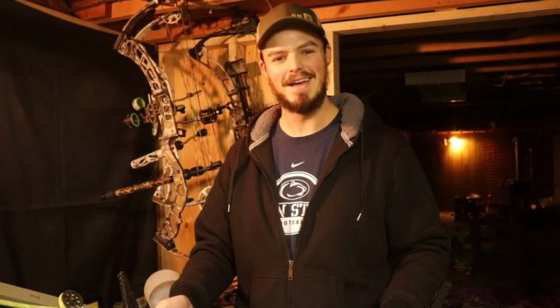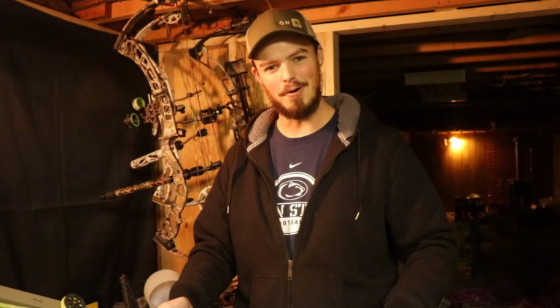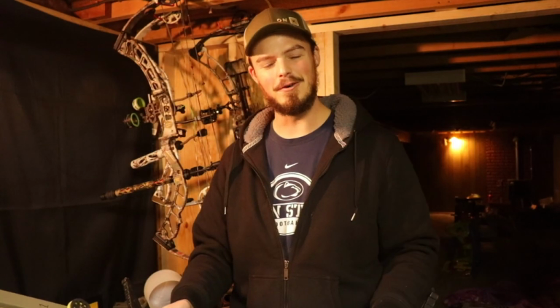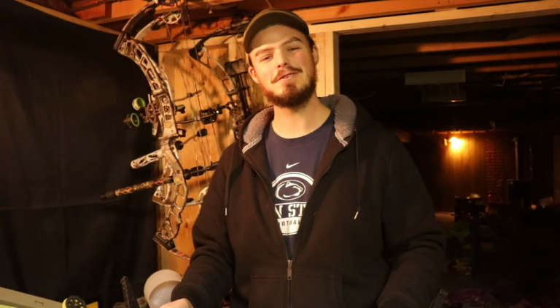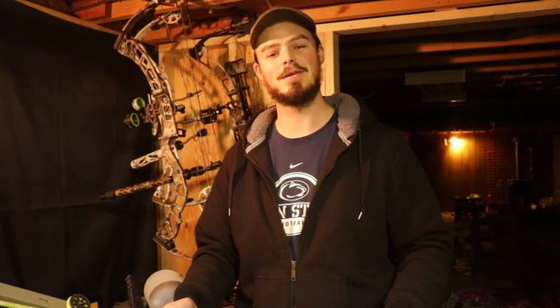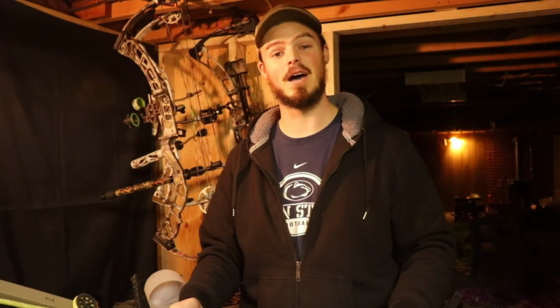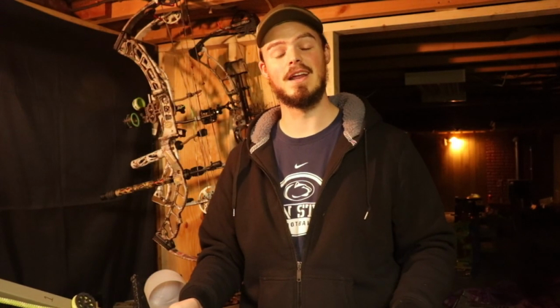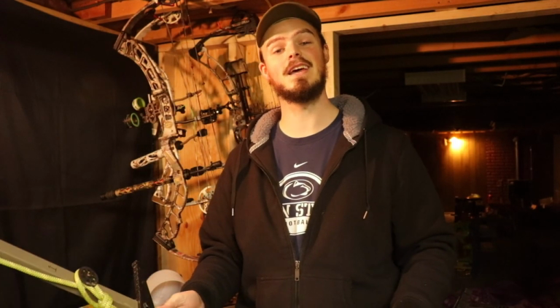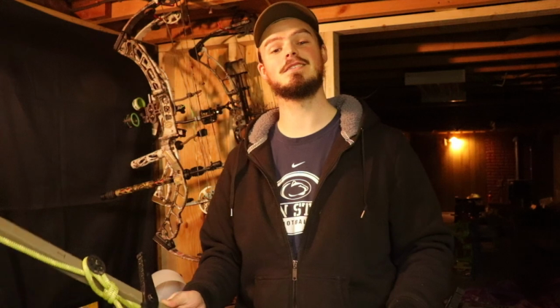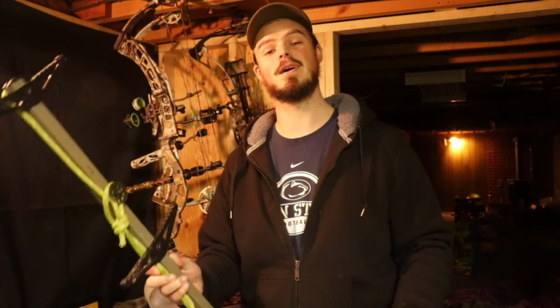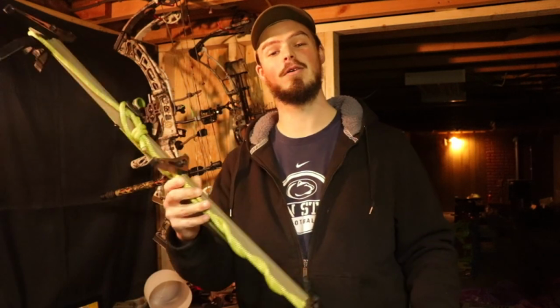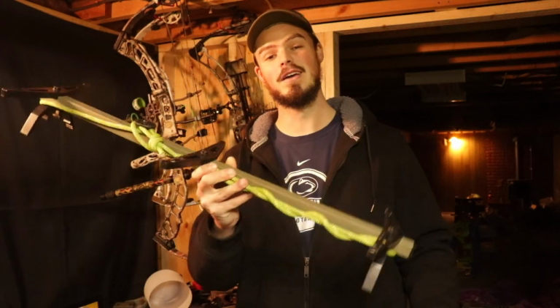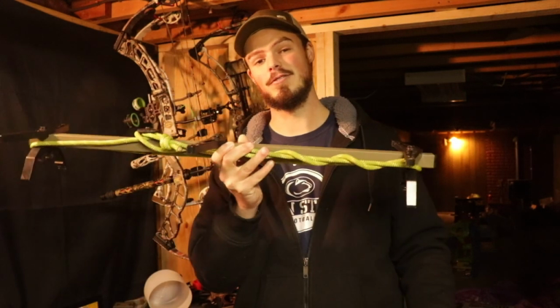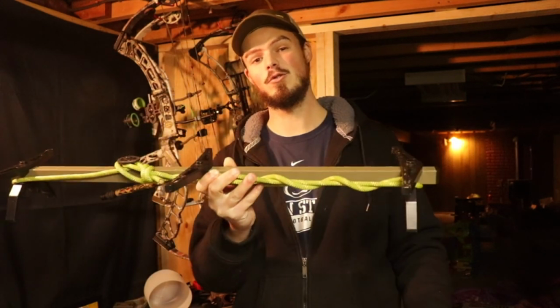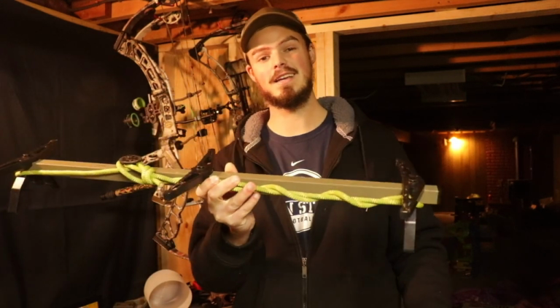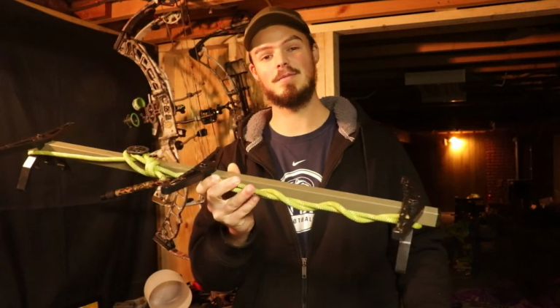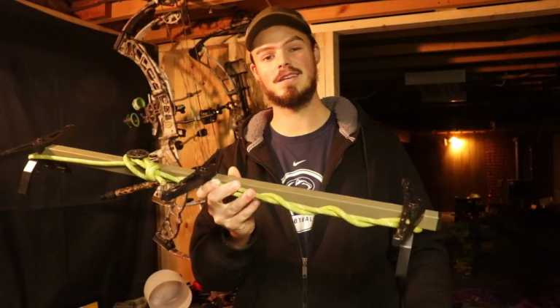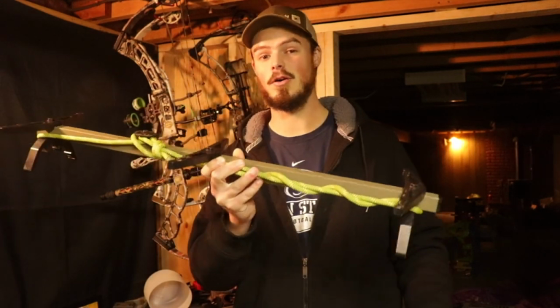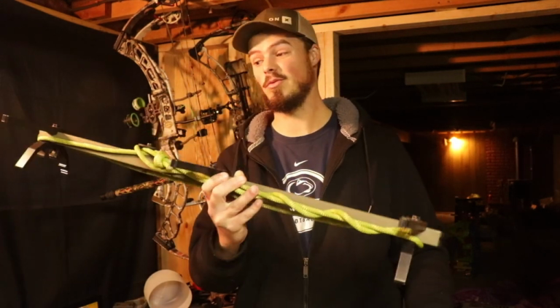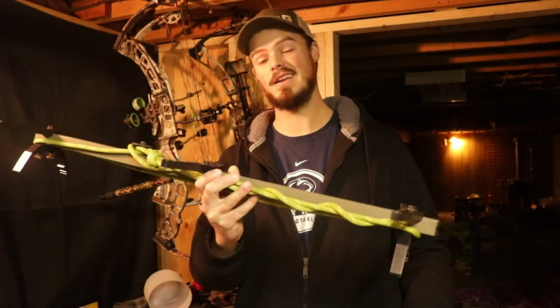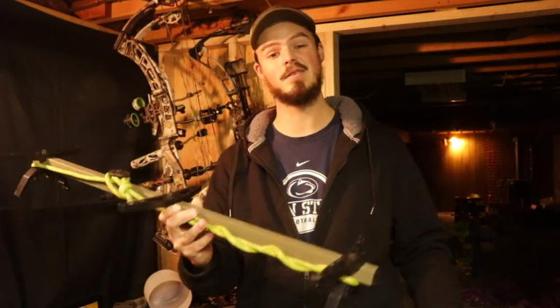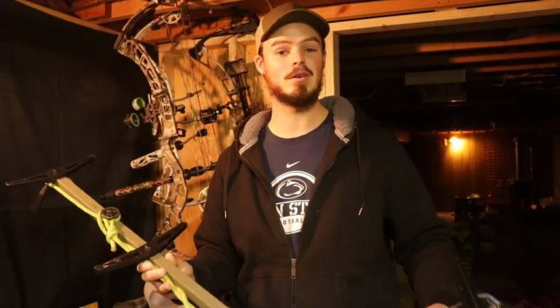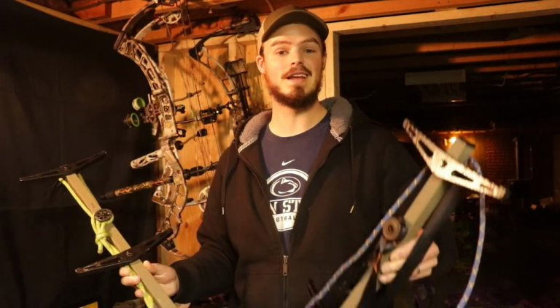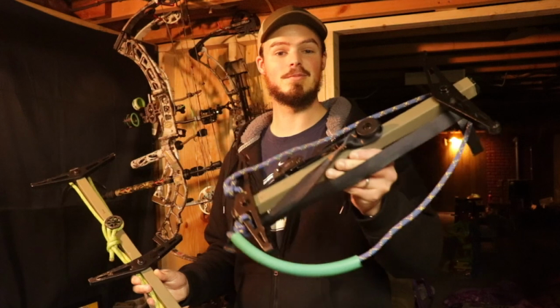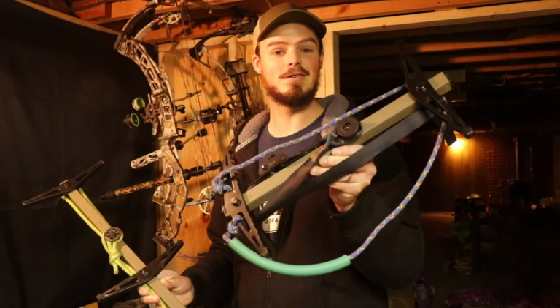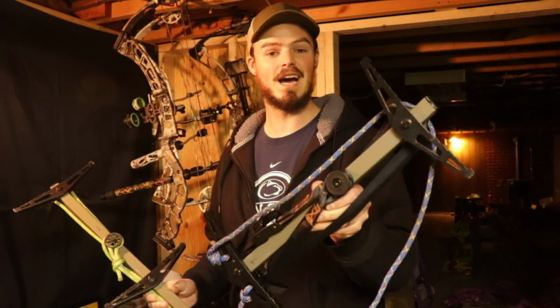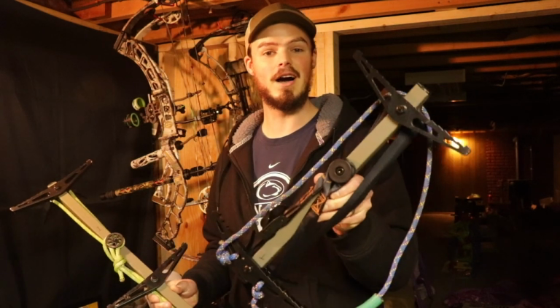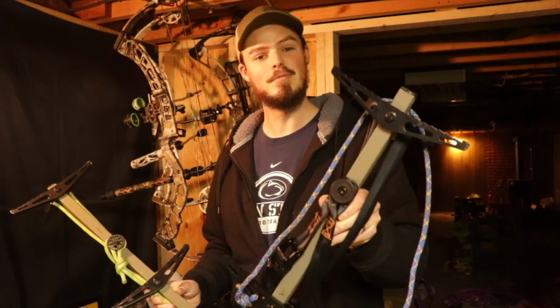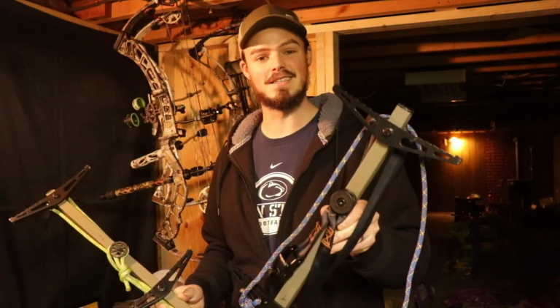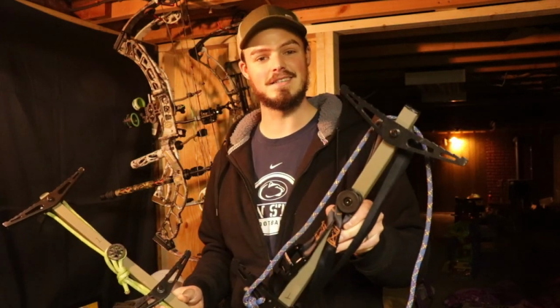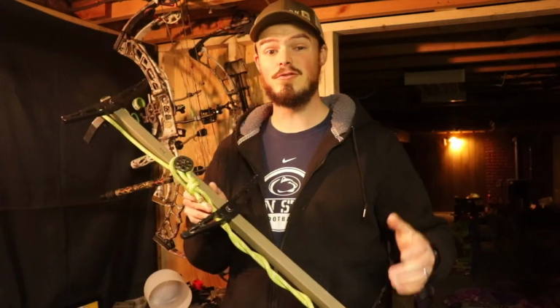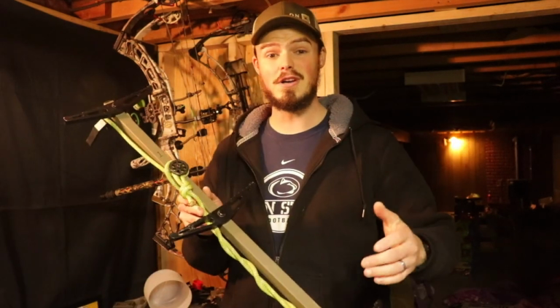Hello everyone, thanks for coming outside with me today. I'd like to talk about how I went from a full-length climbing stick with all the weight and added bulk down to my own DIY mini sticks.